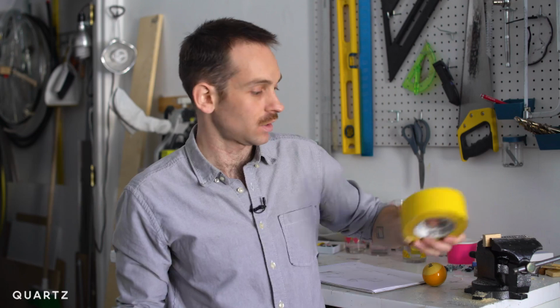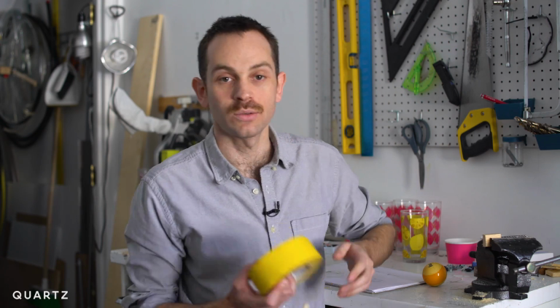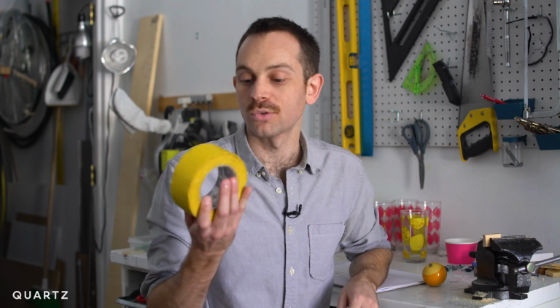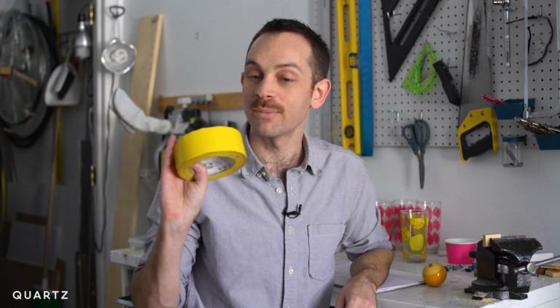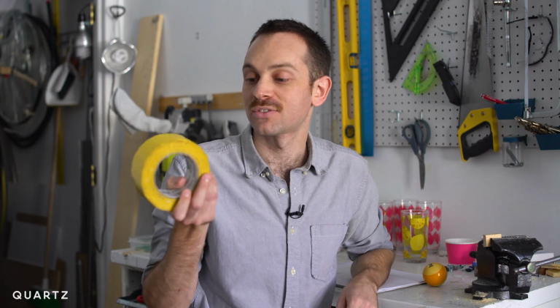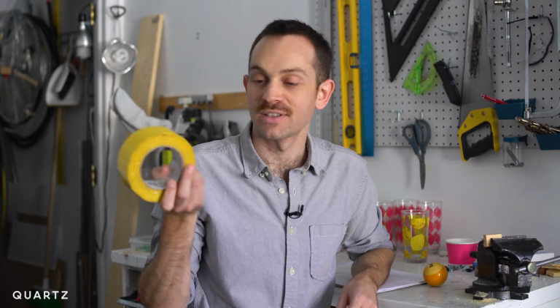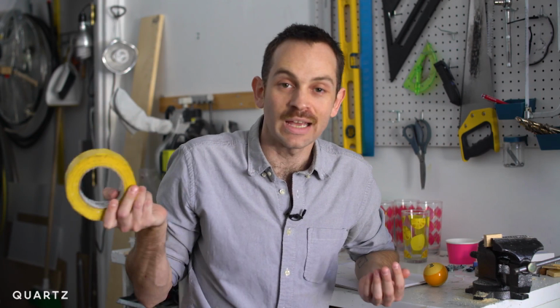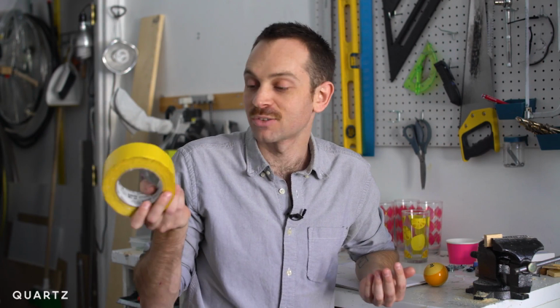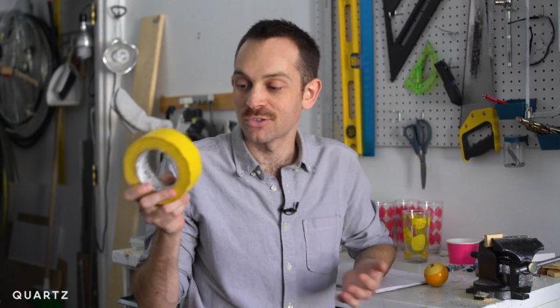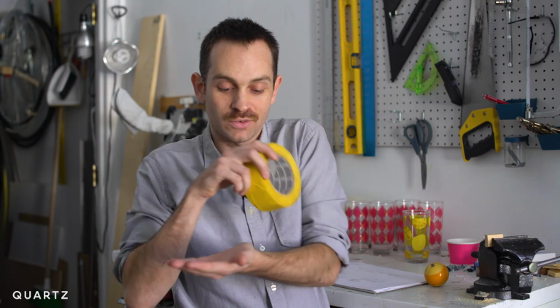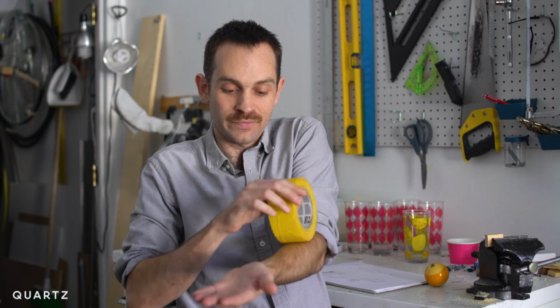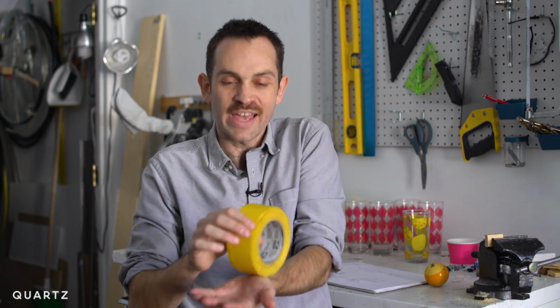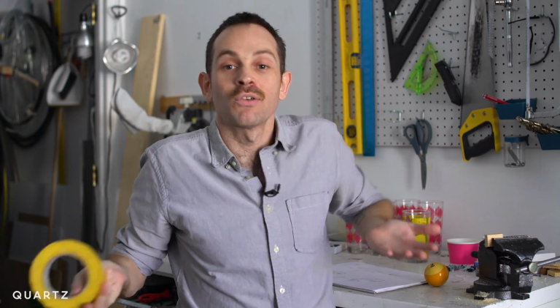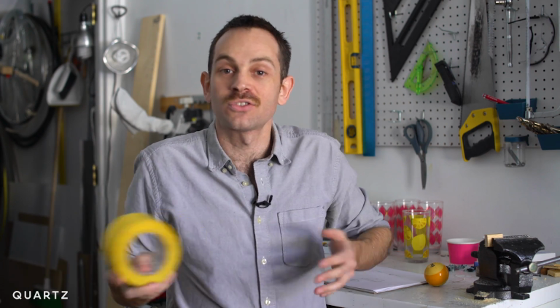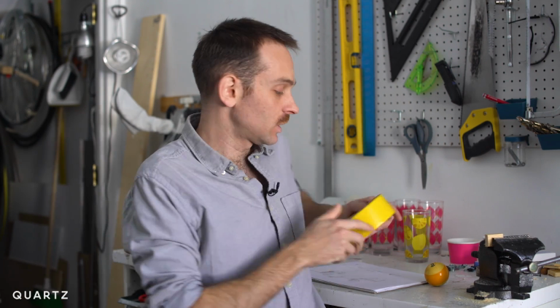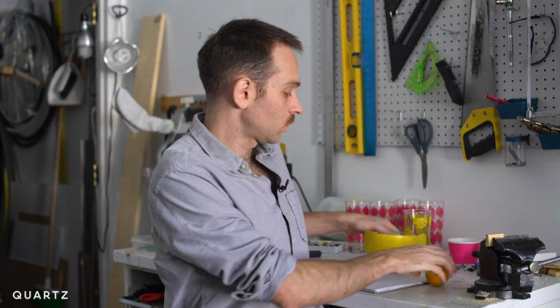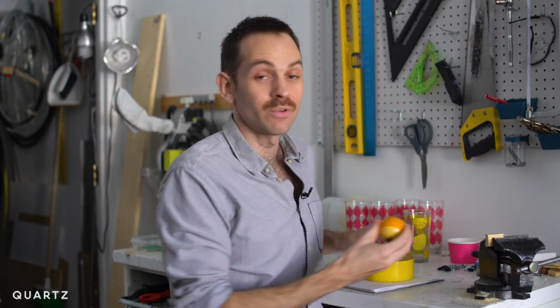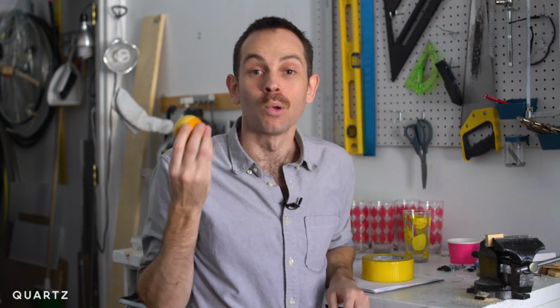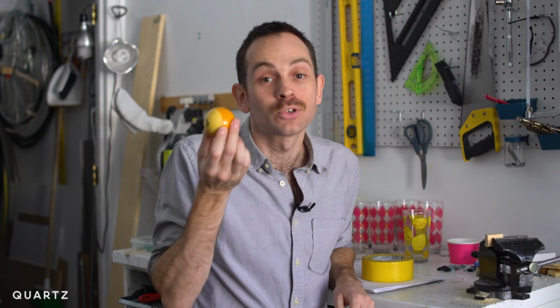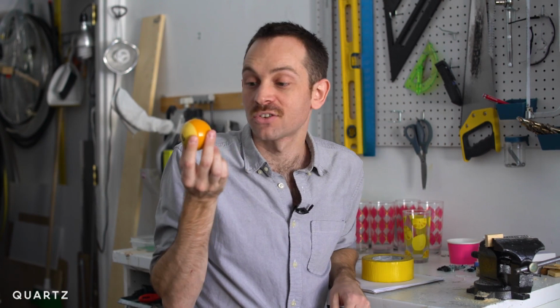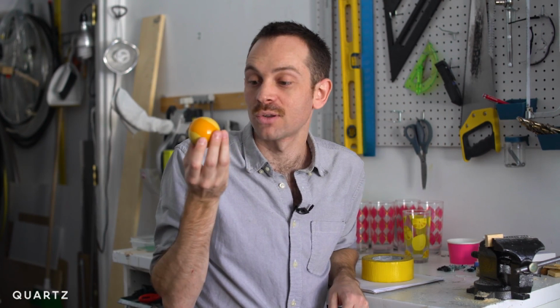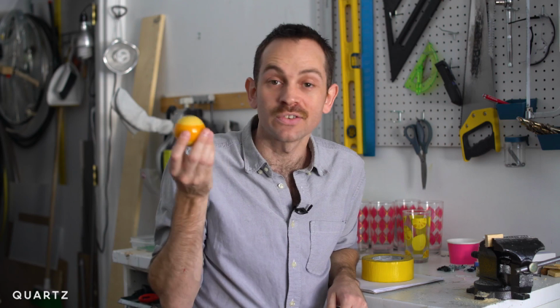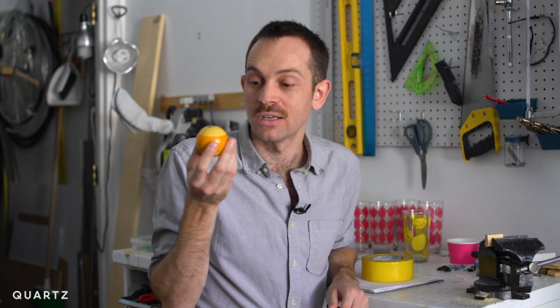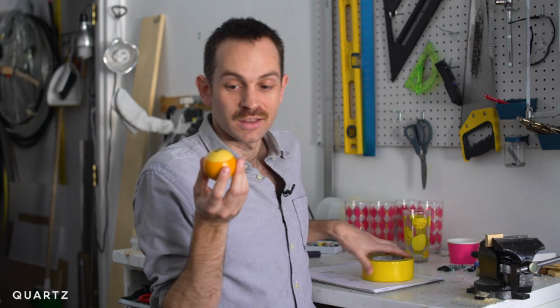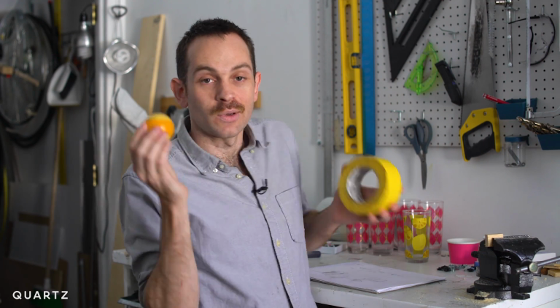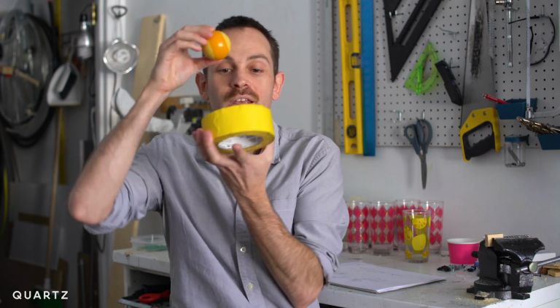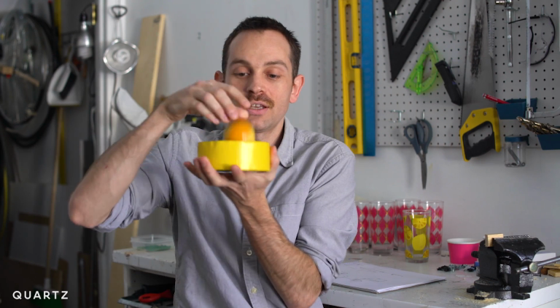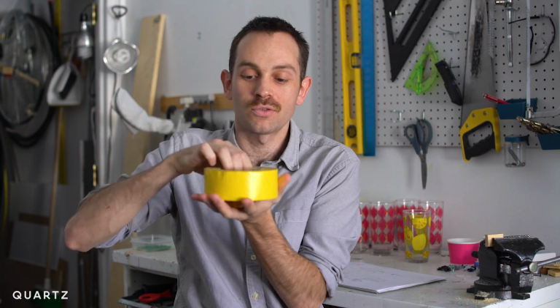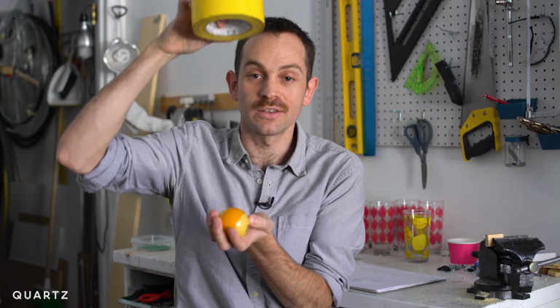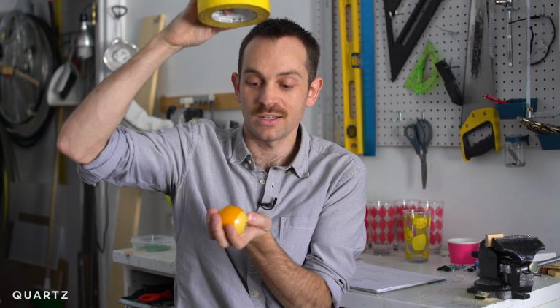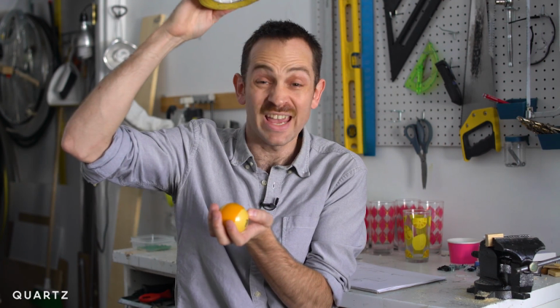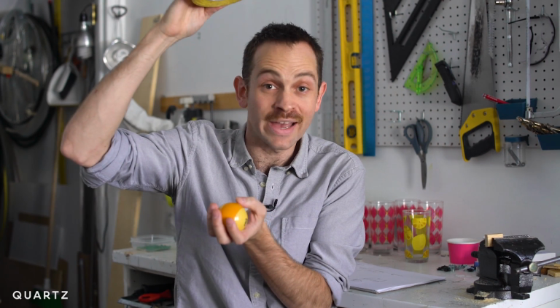I like to use rolls of tape because it tapes things but also it can roll. Anything that rolls is just infinitely useful. Obviously balls are the ultimate because they can roll in any direction — they can go into things, they can go through things, they can be heavy weights.